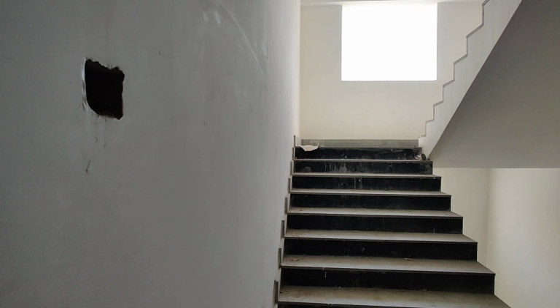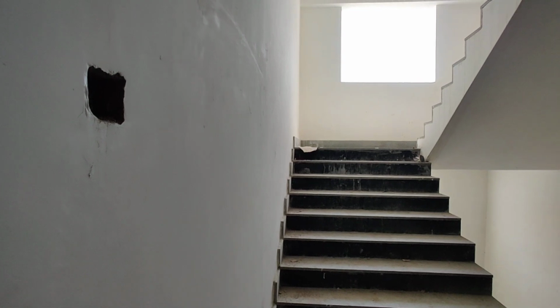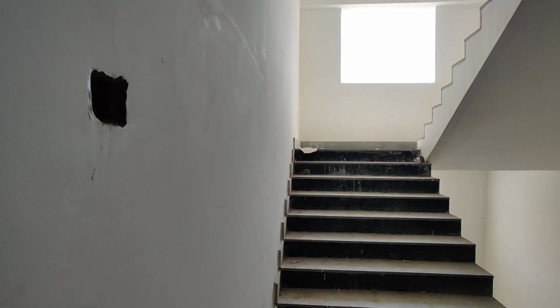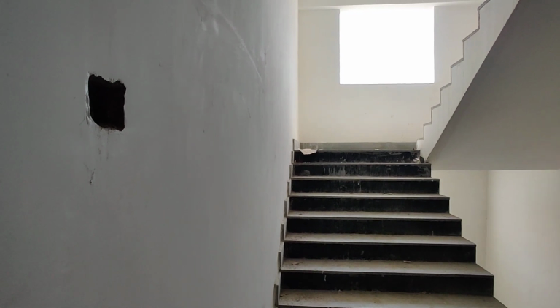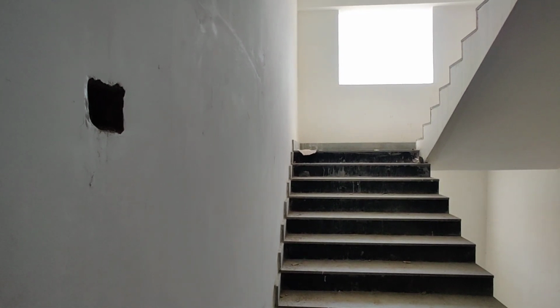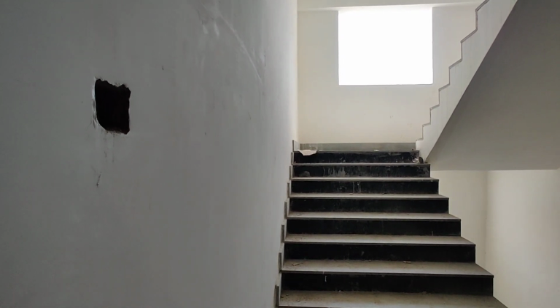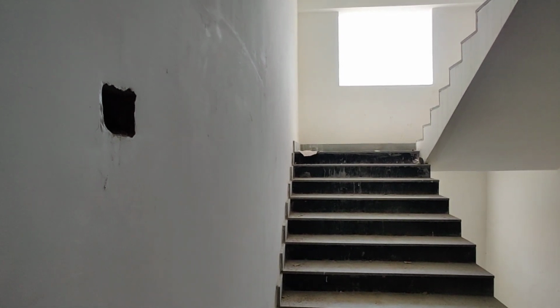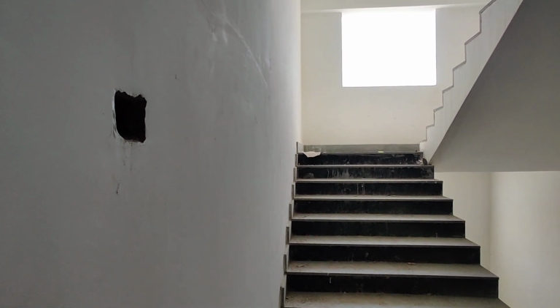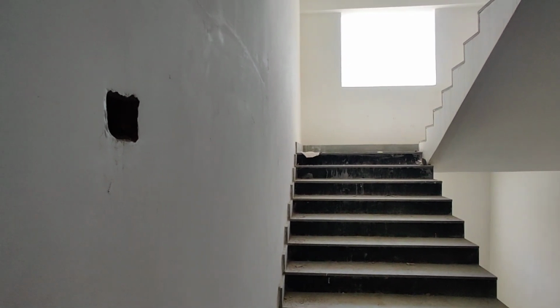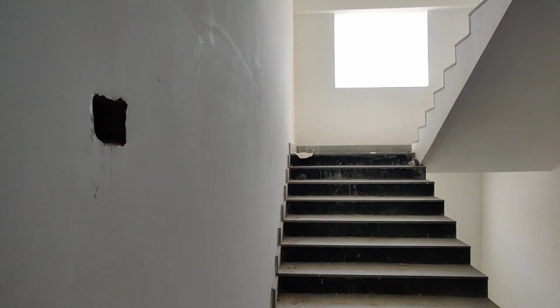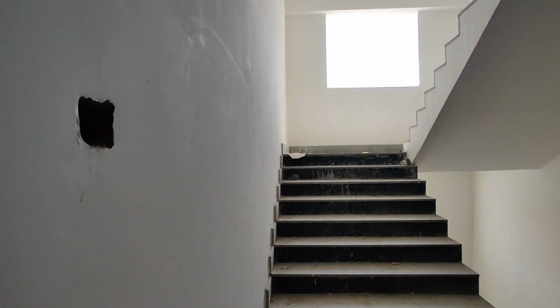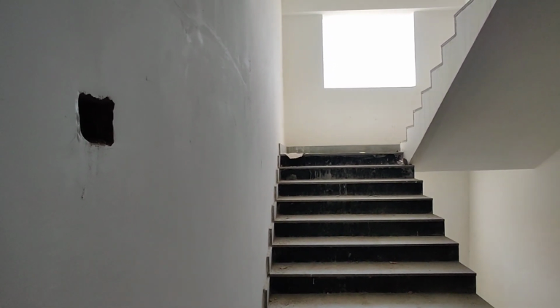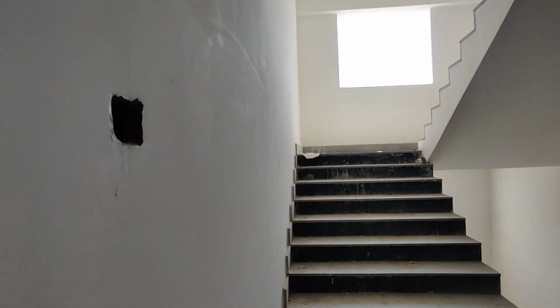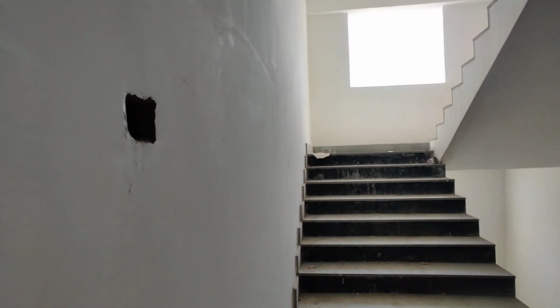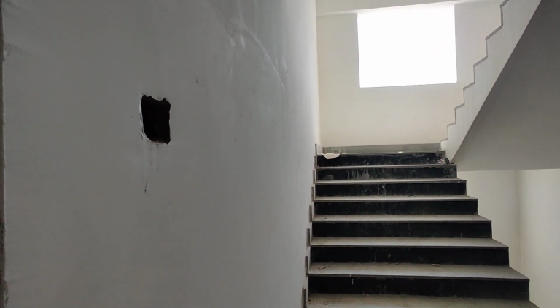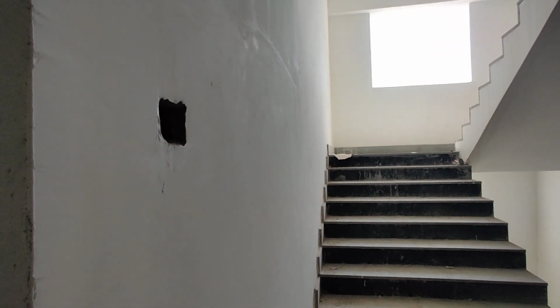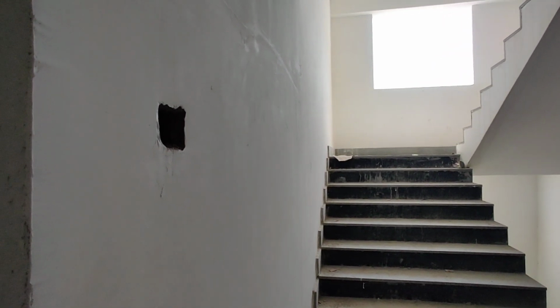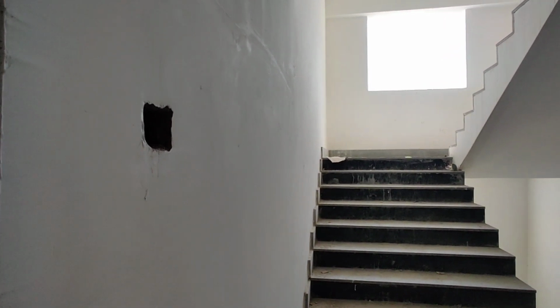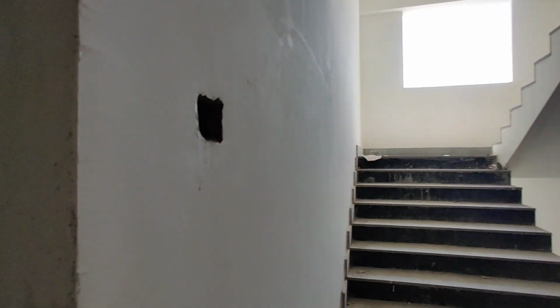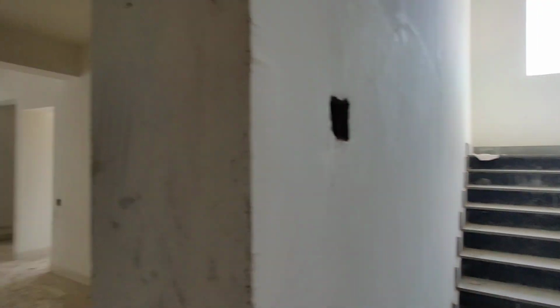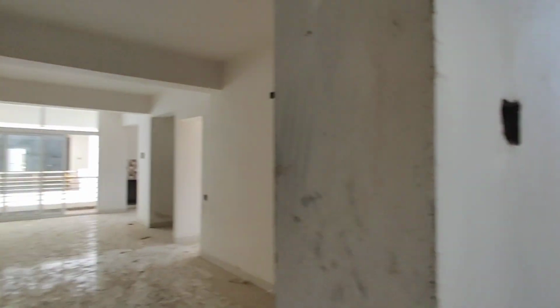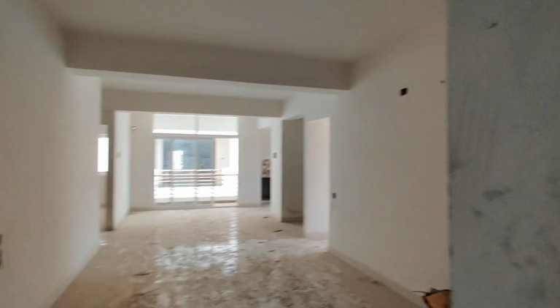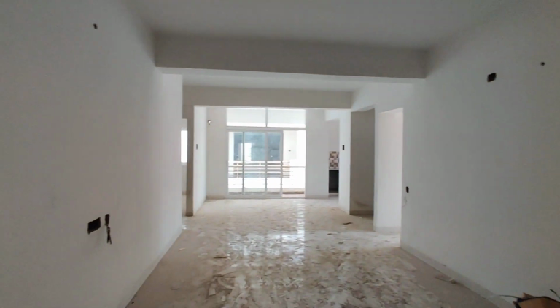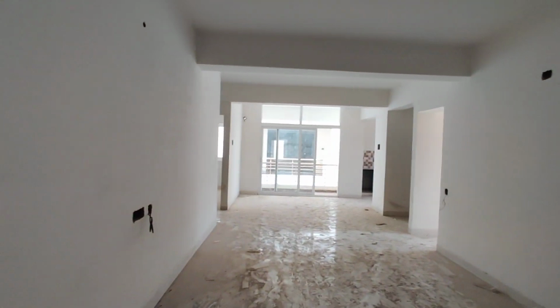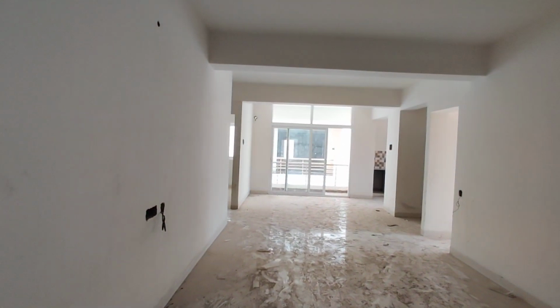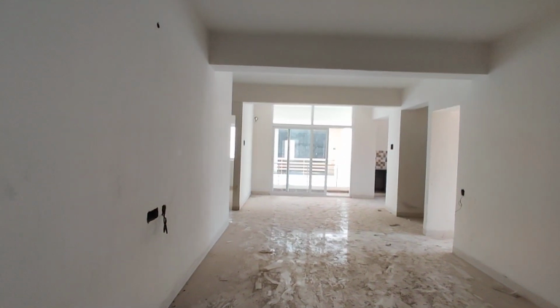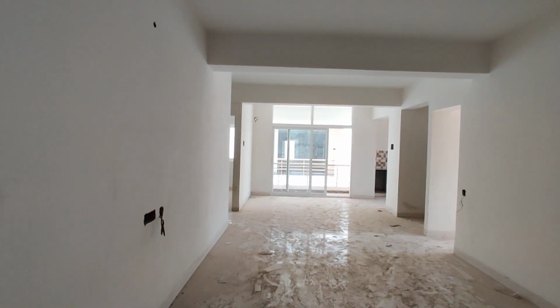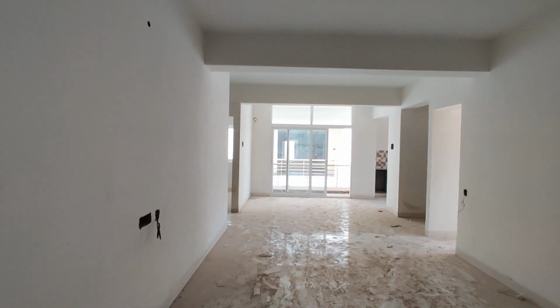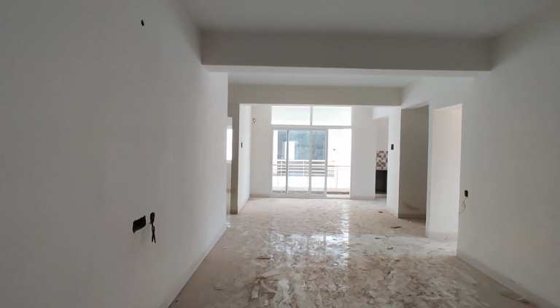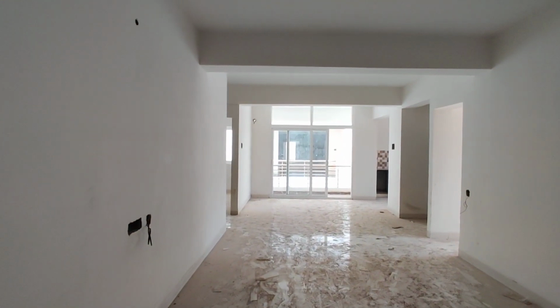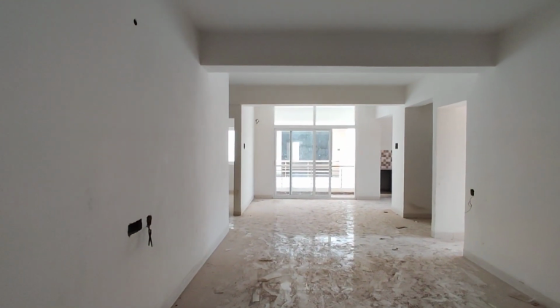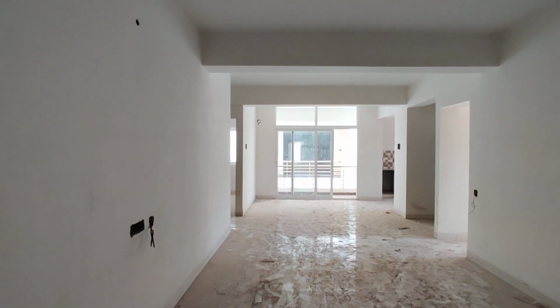Welcome to MG Global Properties. We are in Hyderabad in Manikonda. We are going to see a 3BHK flat. It's a semi-furnished model flat.